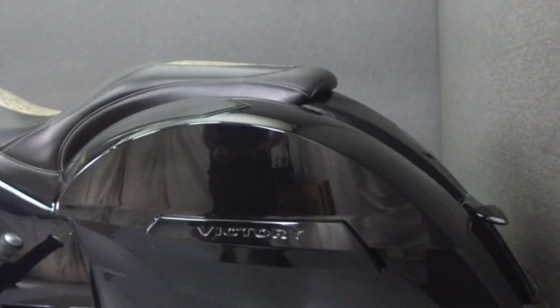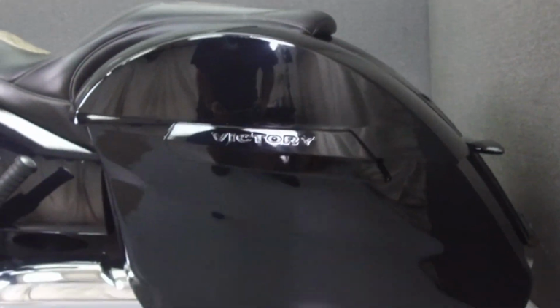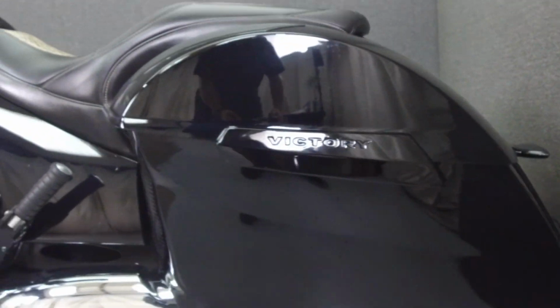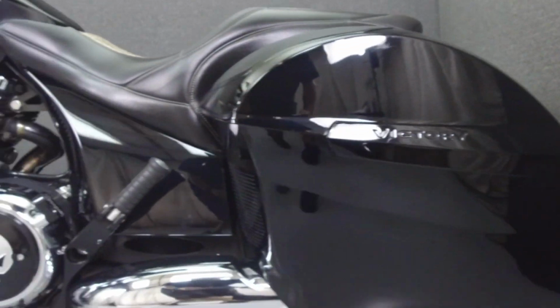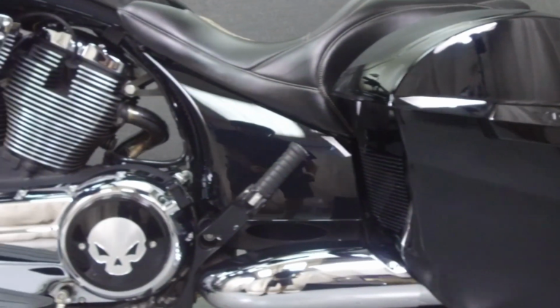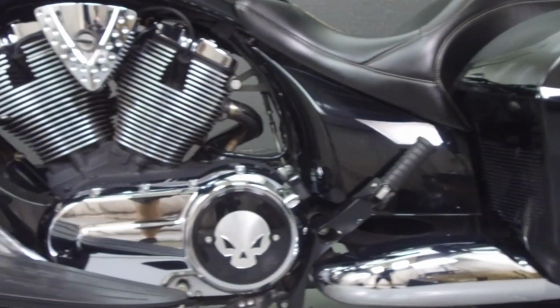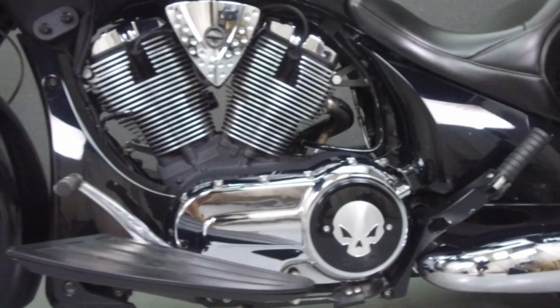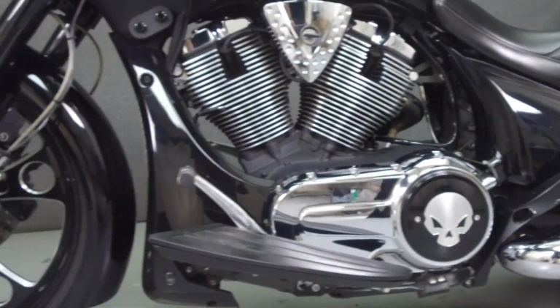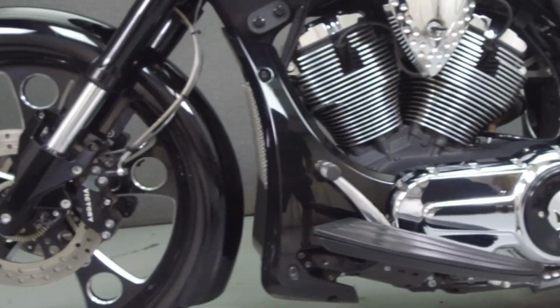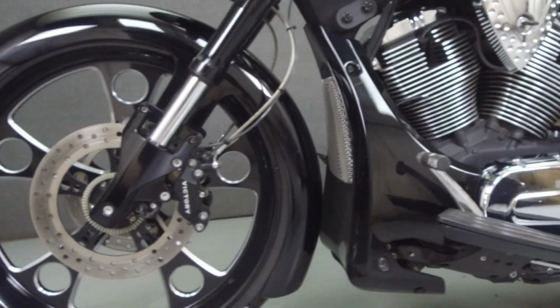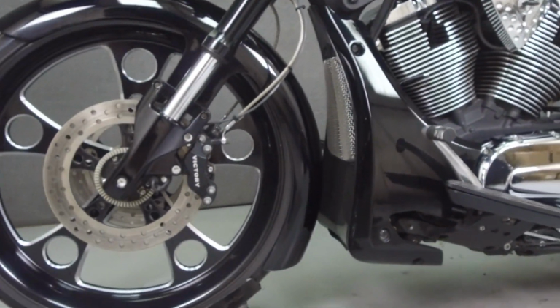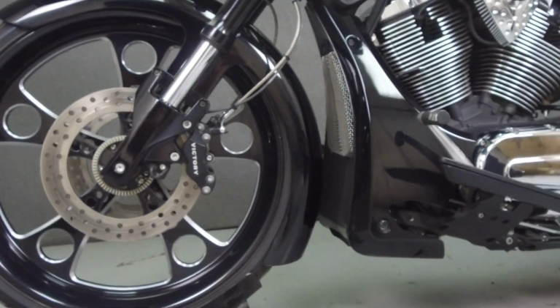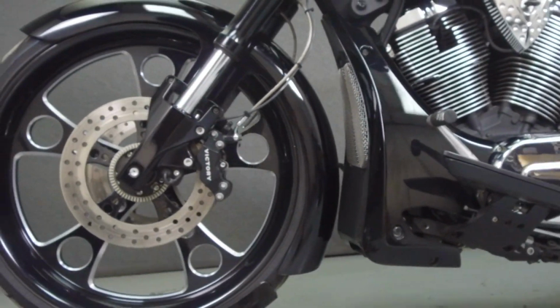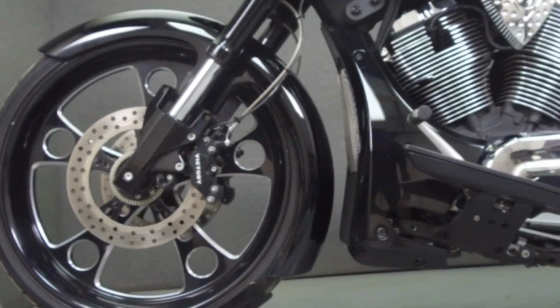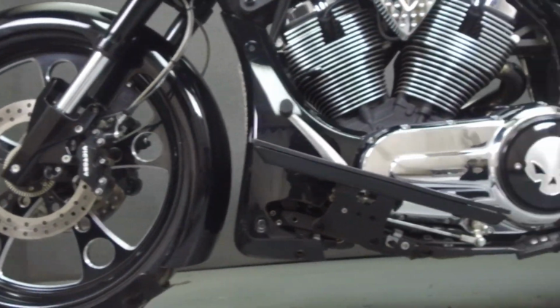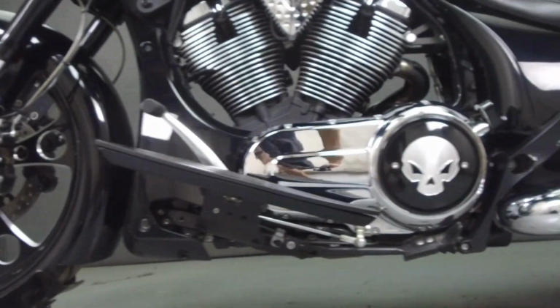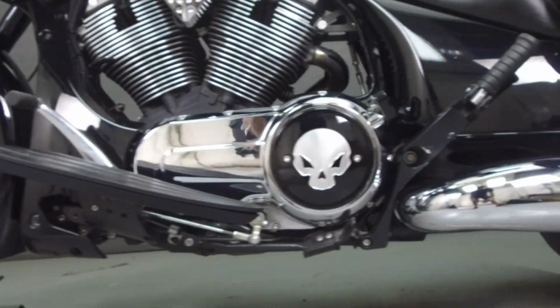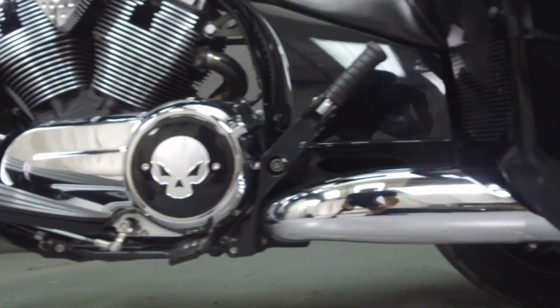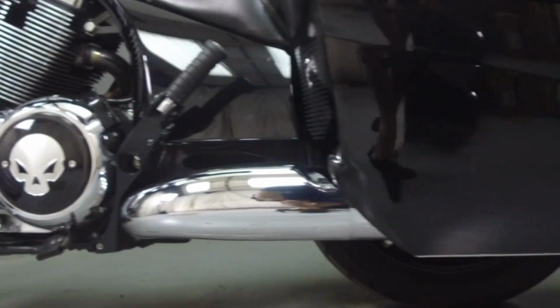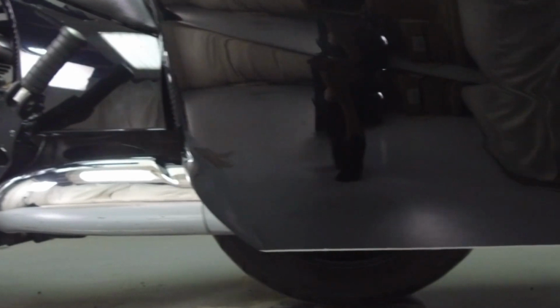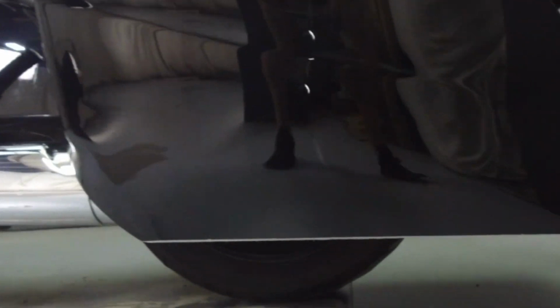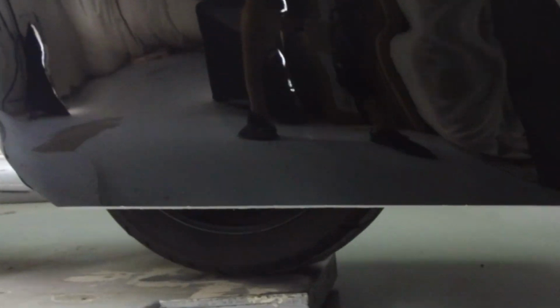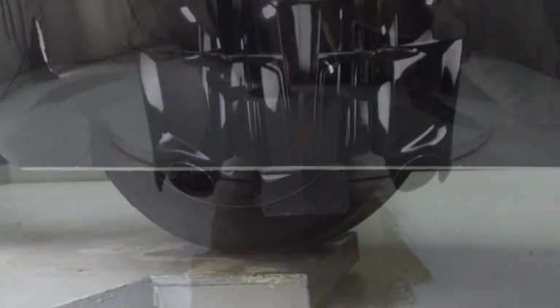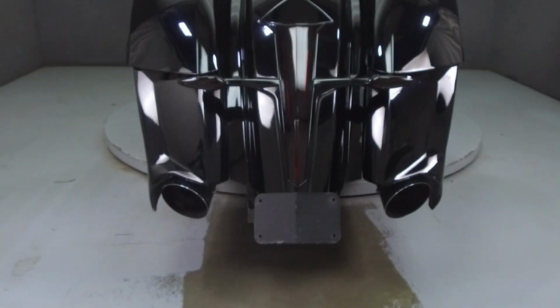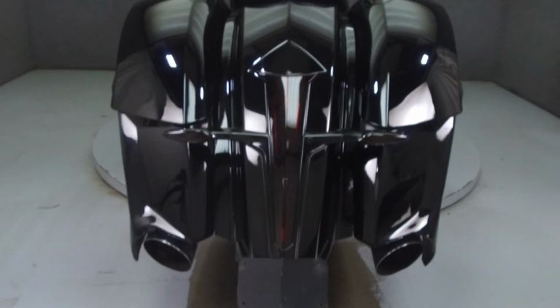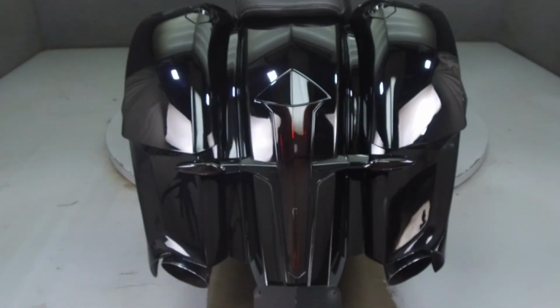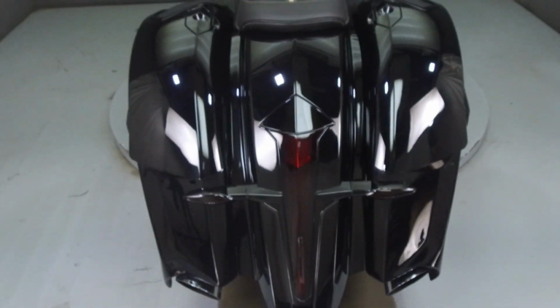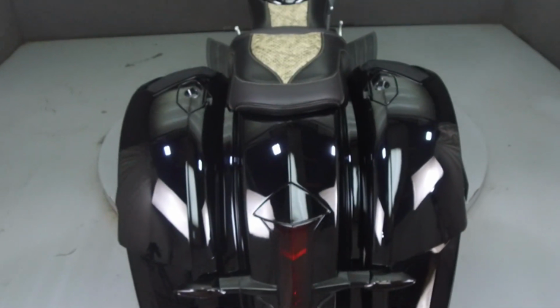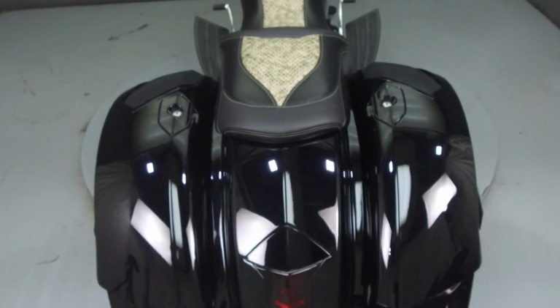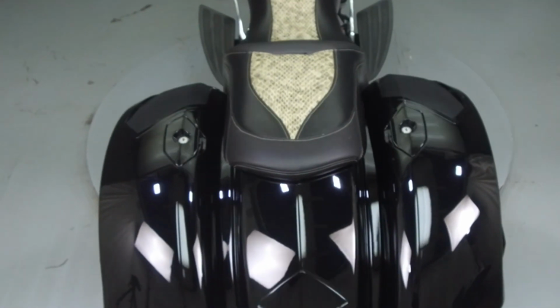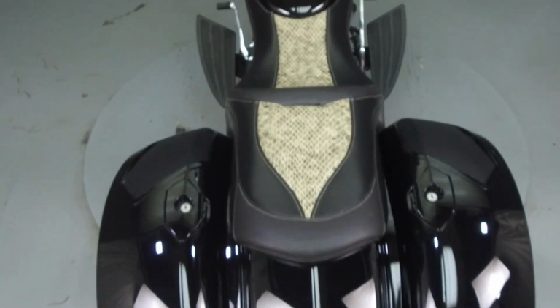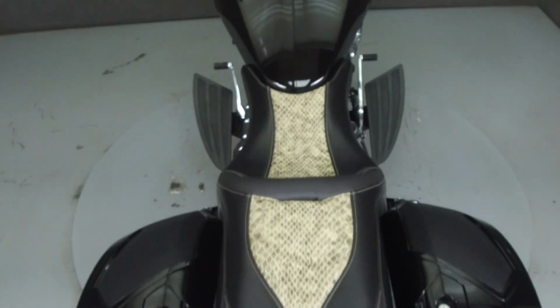This bike has been upgraded with a 23-inch wheel, chin spoiler, iPad radio control, aftermarket exhaust, extended bags, aftermarket handlebars, and saddlebag lid spears.